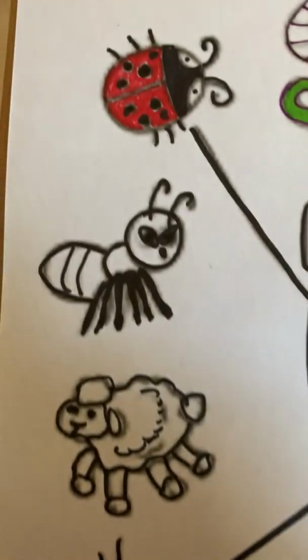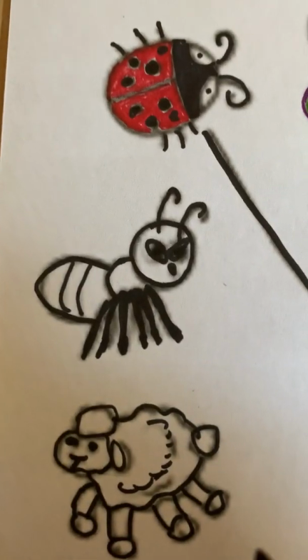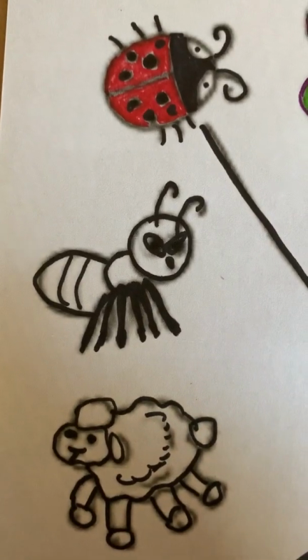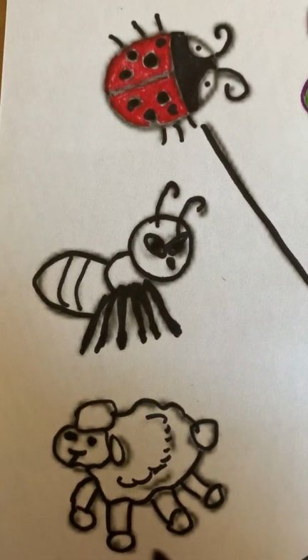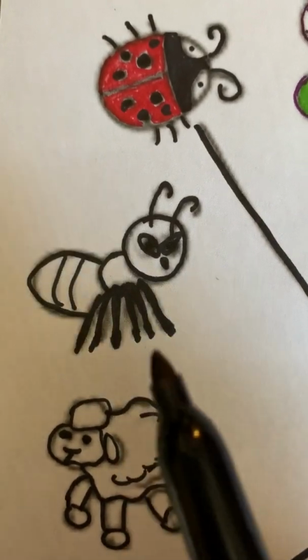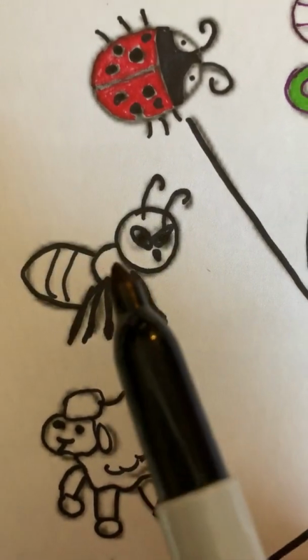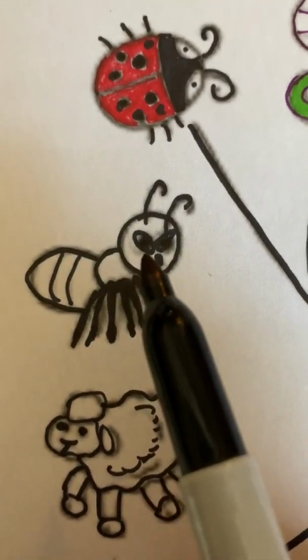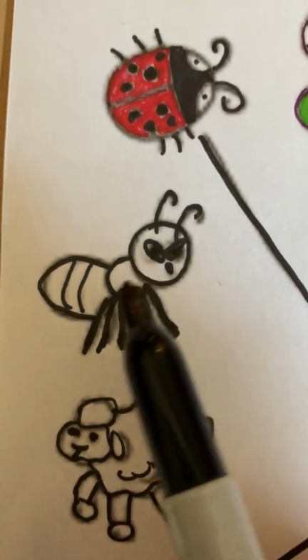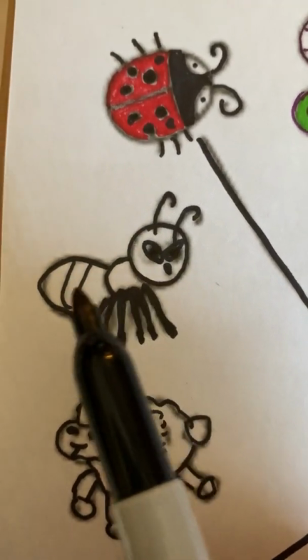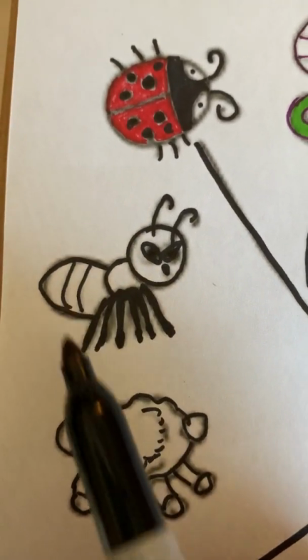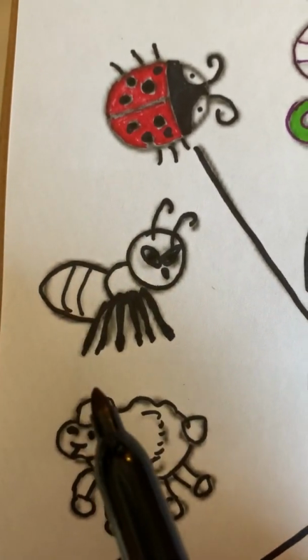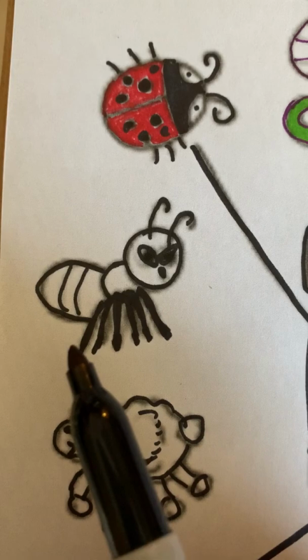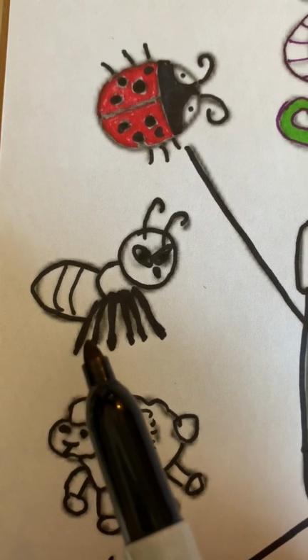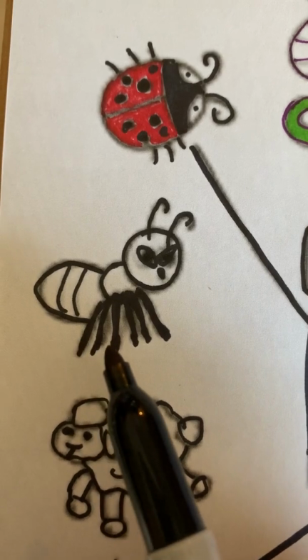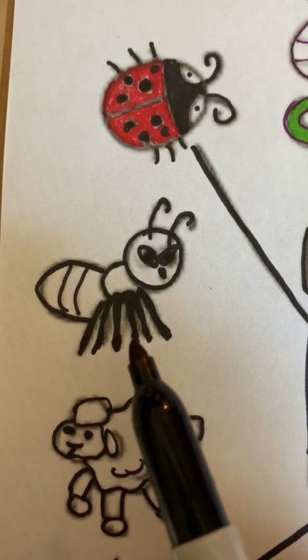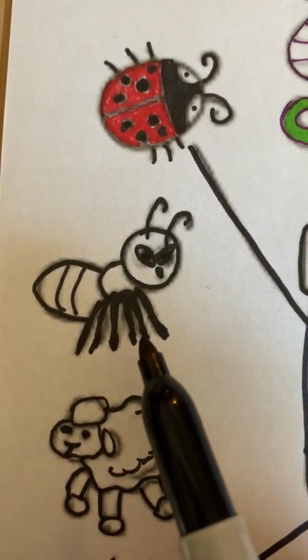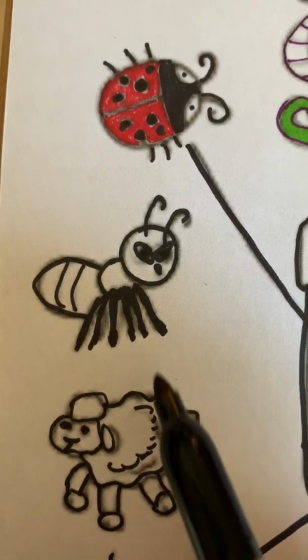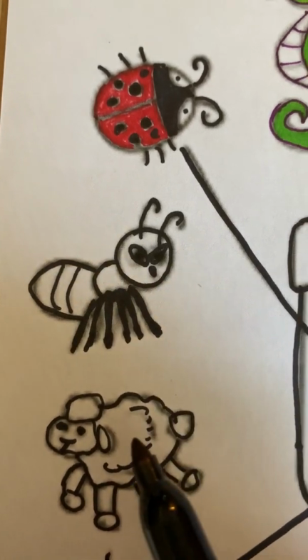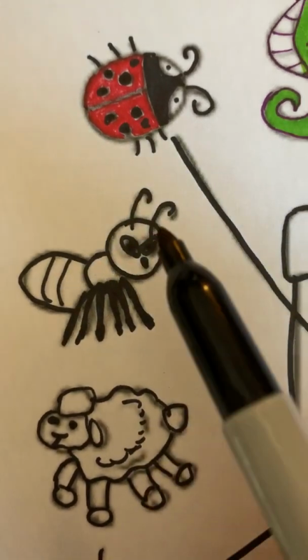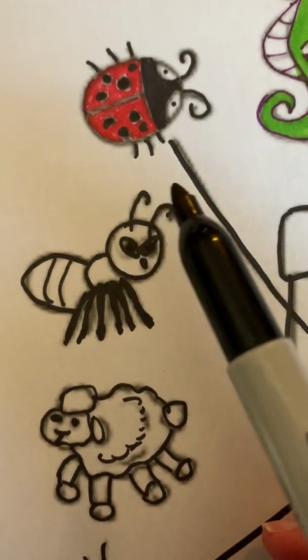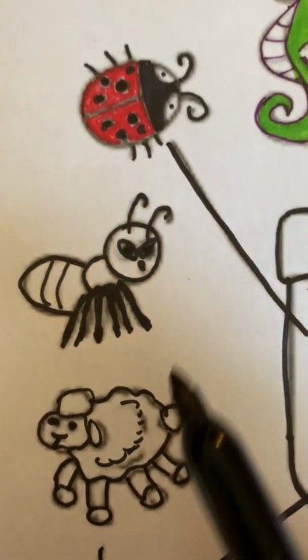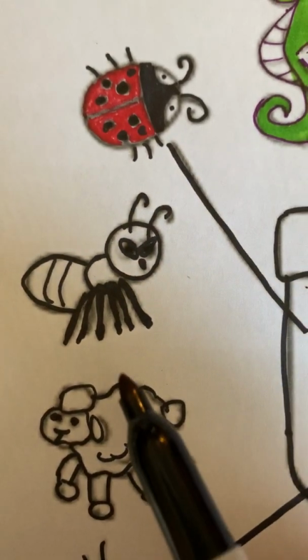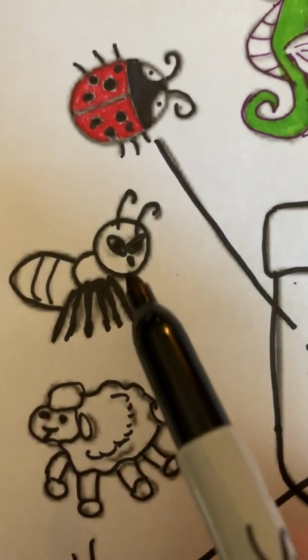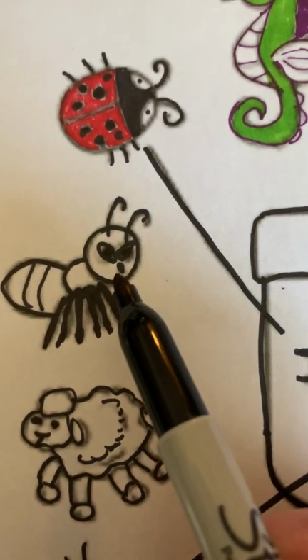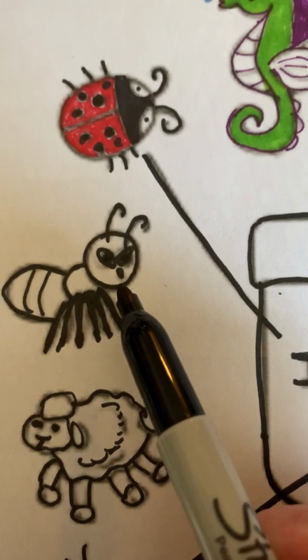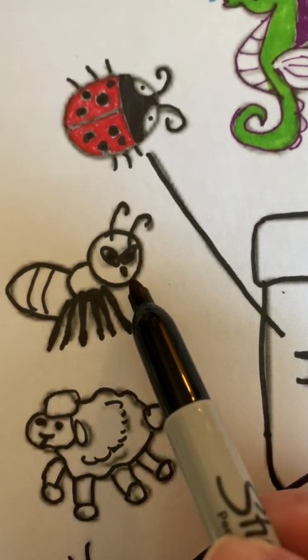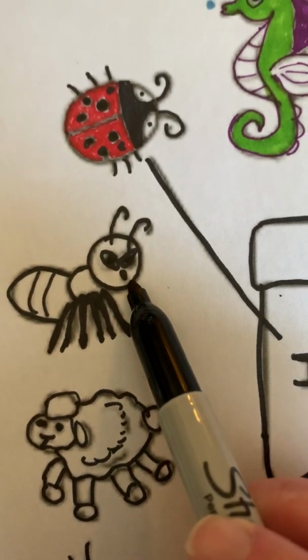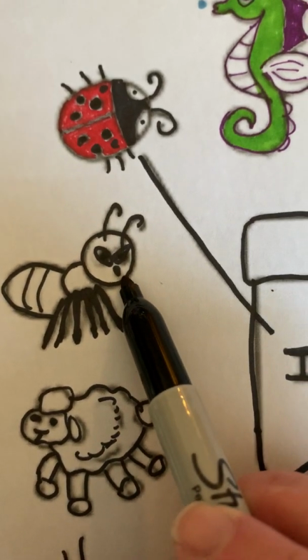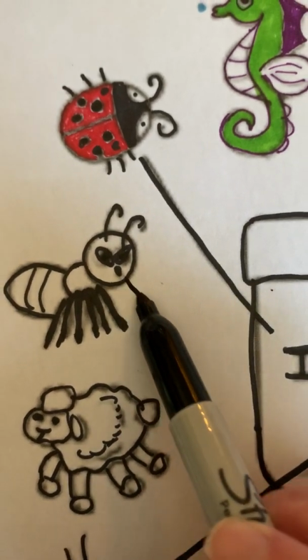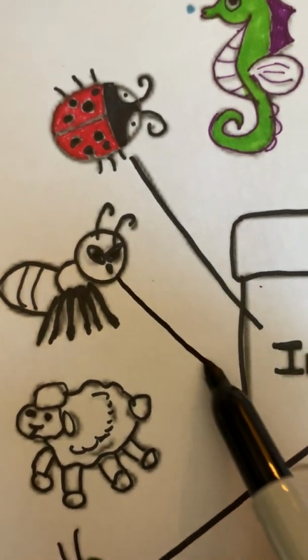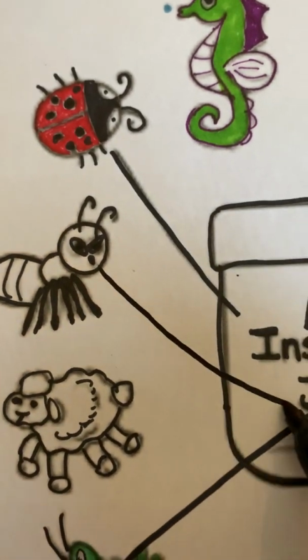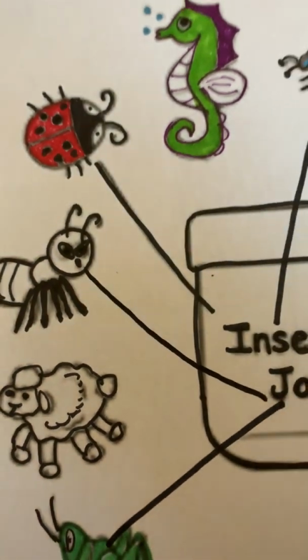And now we have an ant. One, two, three body parts. One, two, three, four, five, six legs. And two antennas. The ant is an insect, so let's put him in the jar.